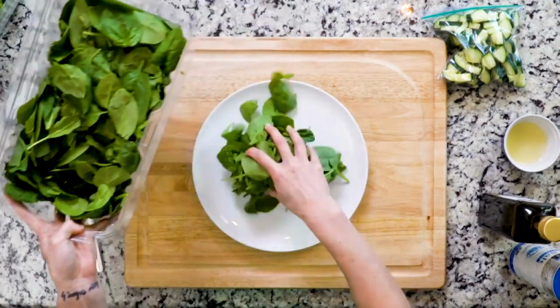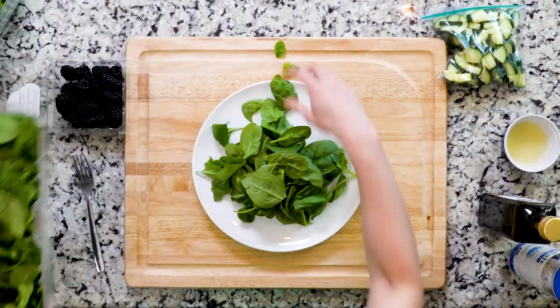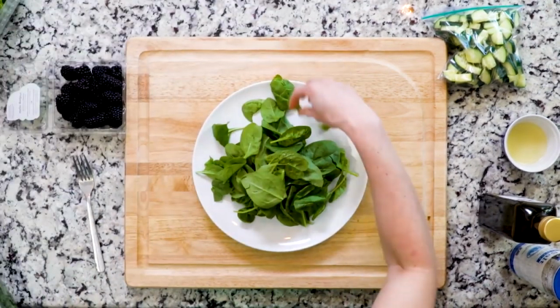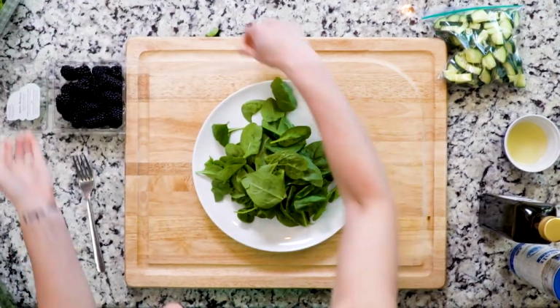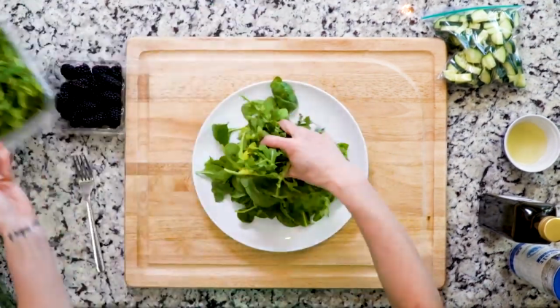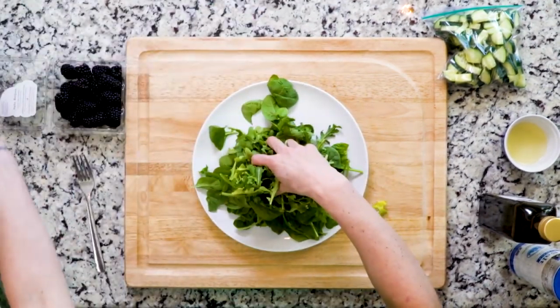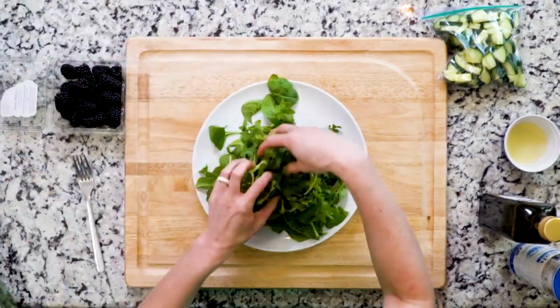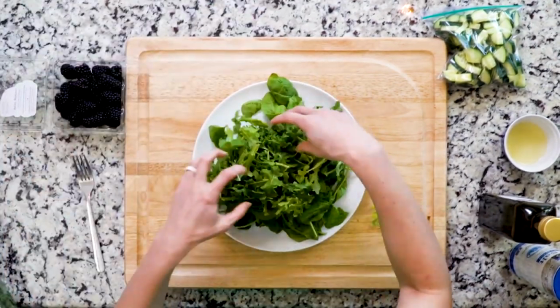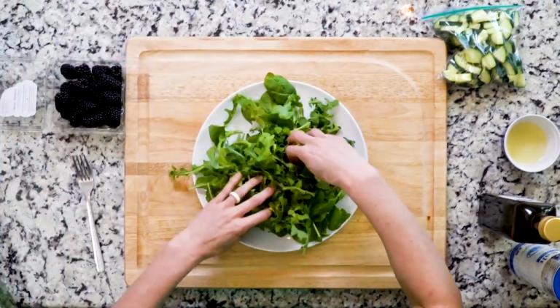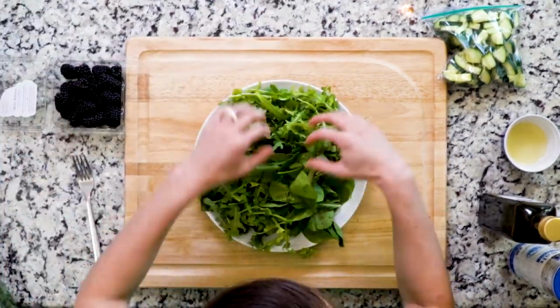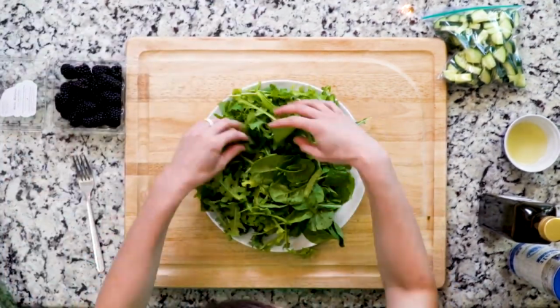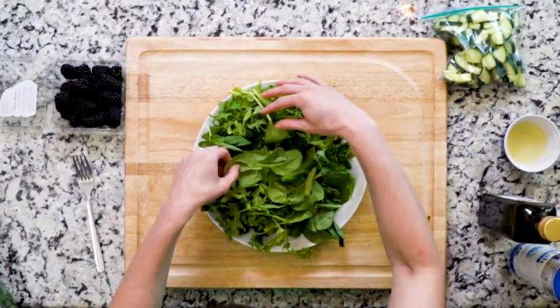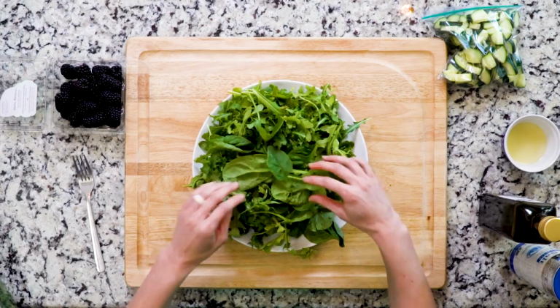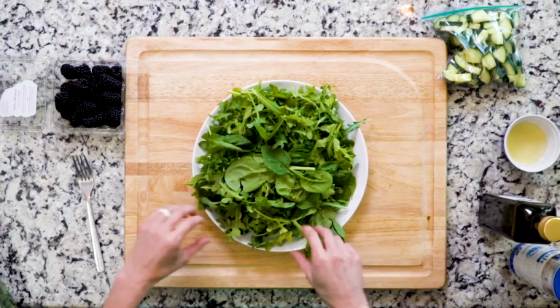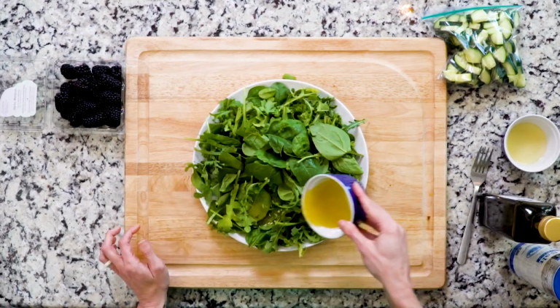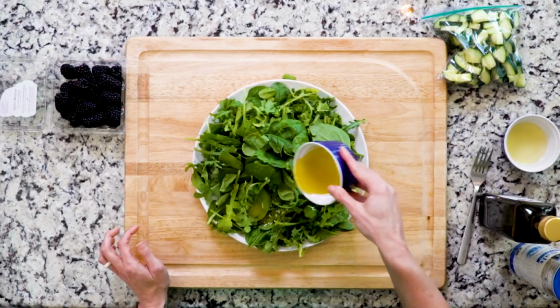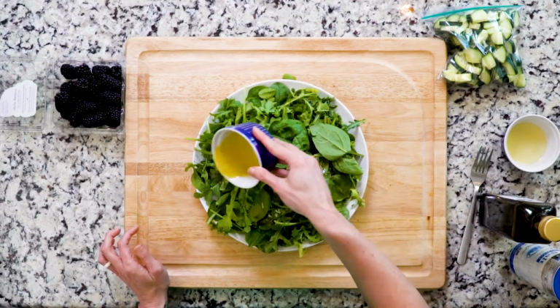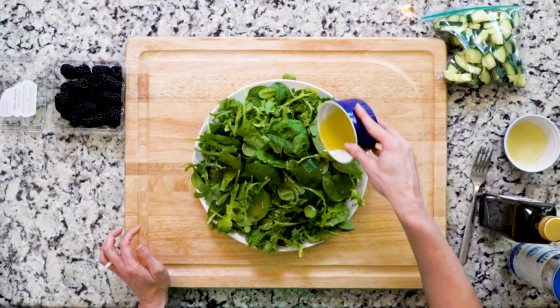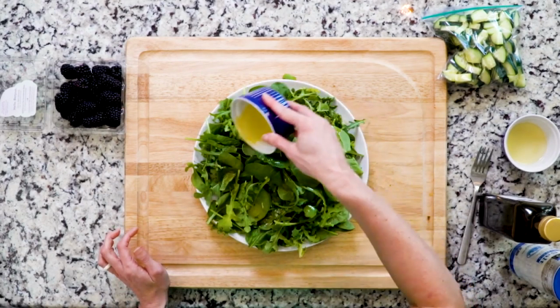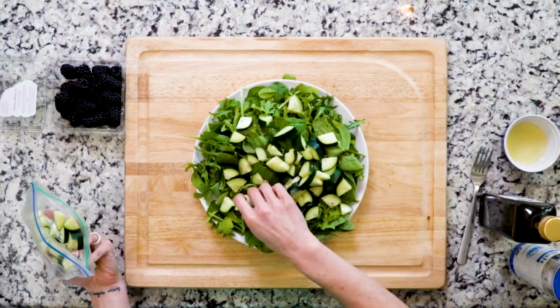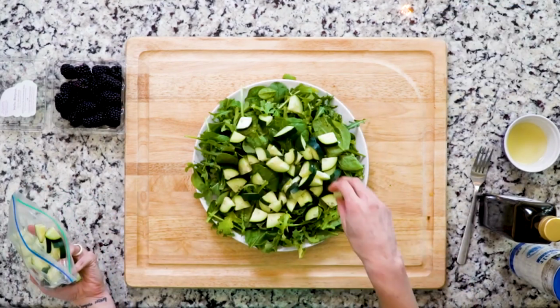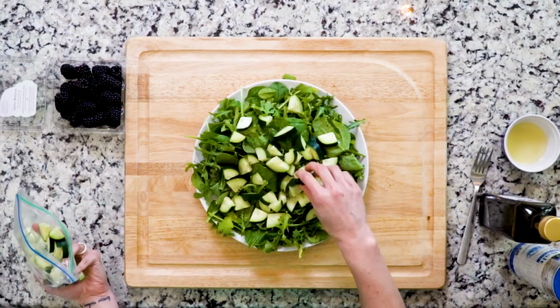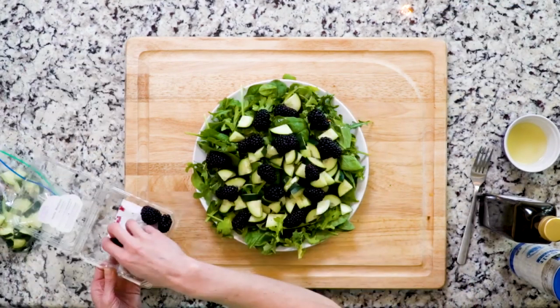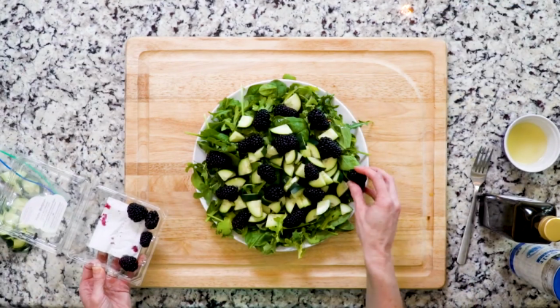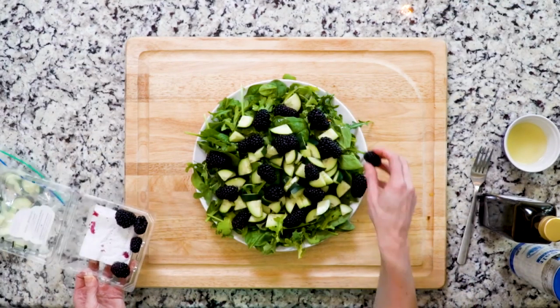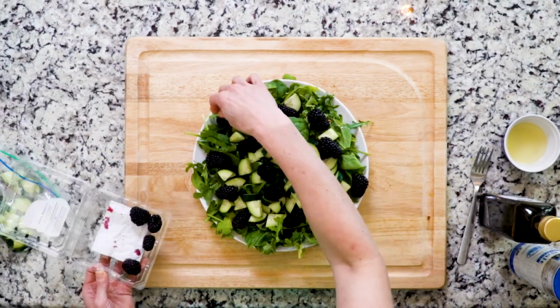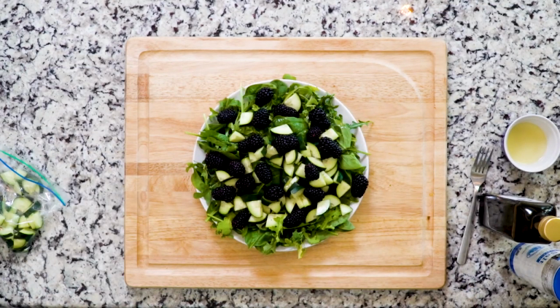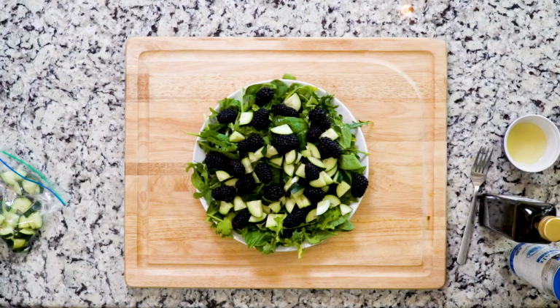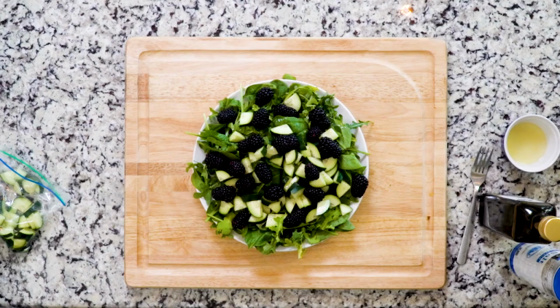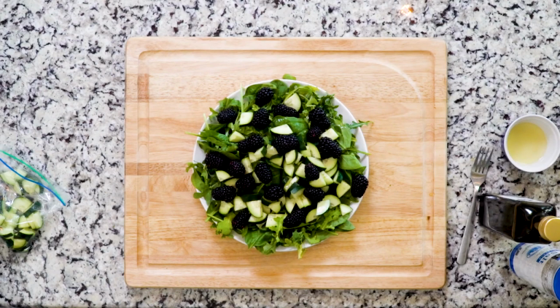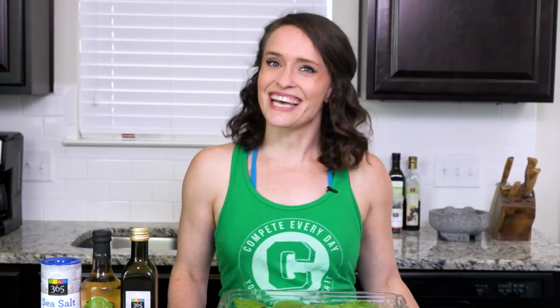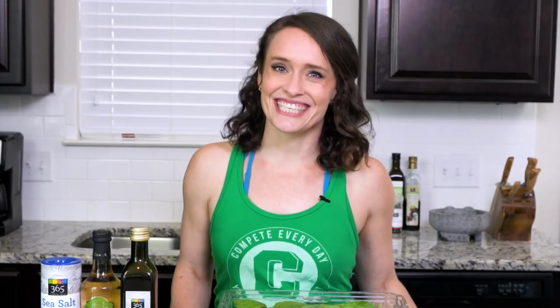Now mix the arugula and the spinach together on a large plate or in a large bowl. Drizzle with the vinaigrette and top everything with the blackberries and cucumbers. That's really it. And let's eat.